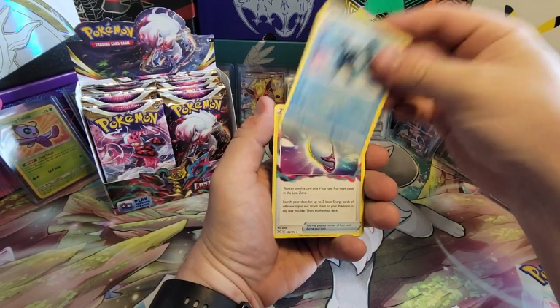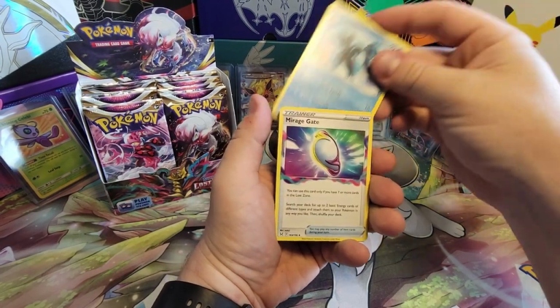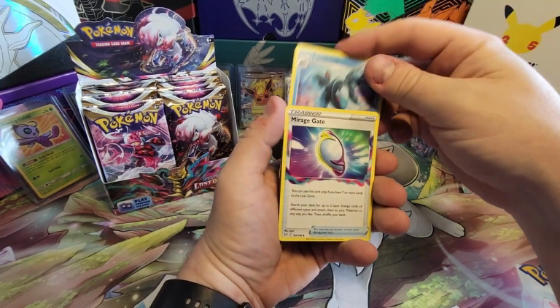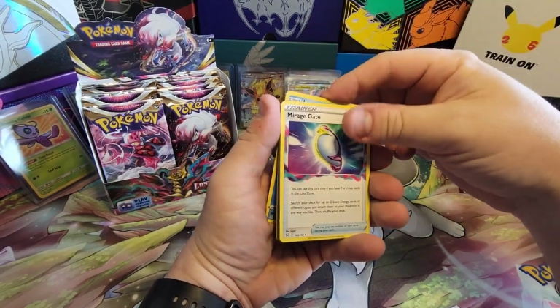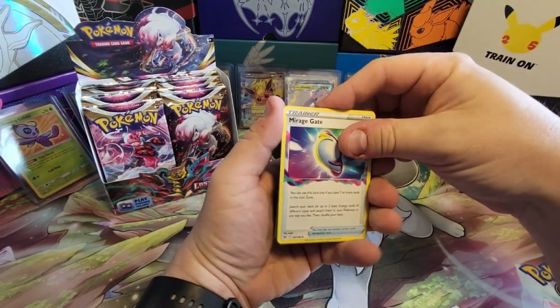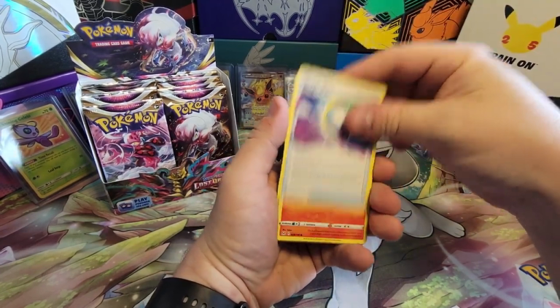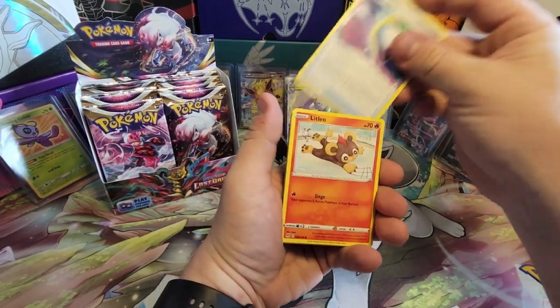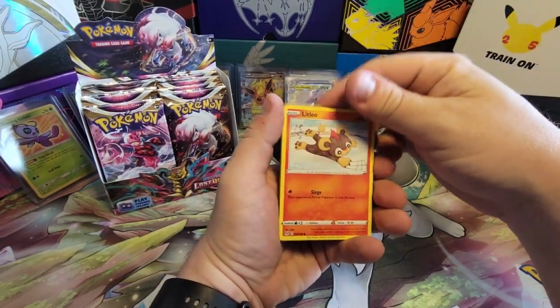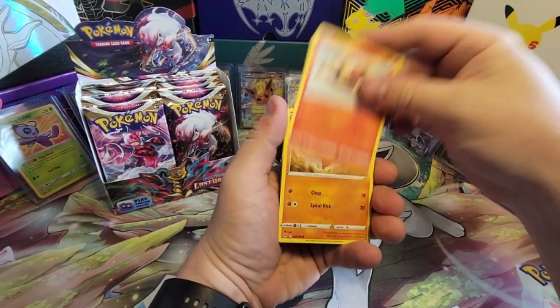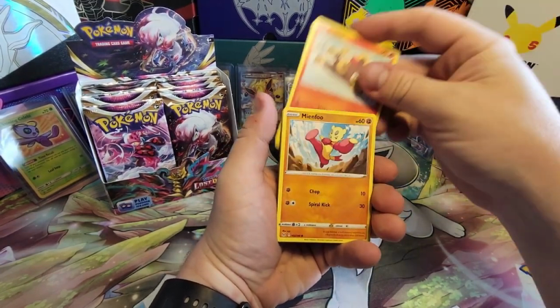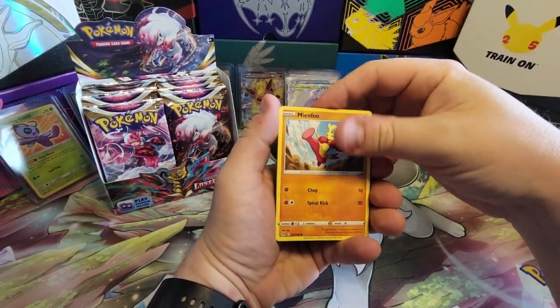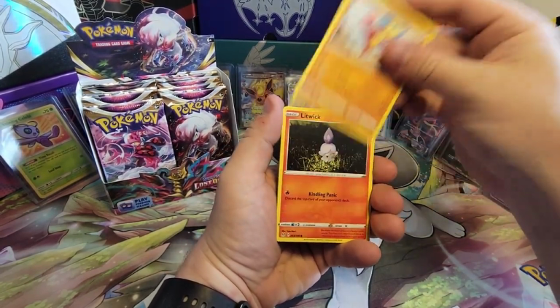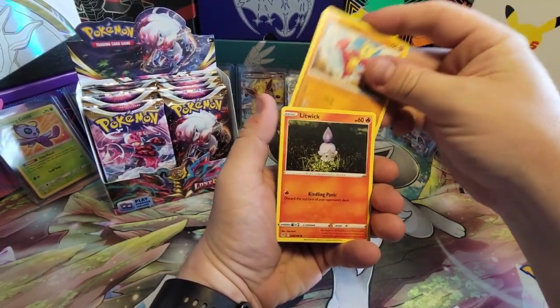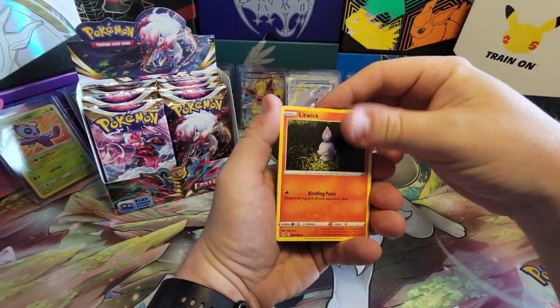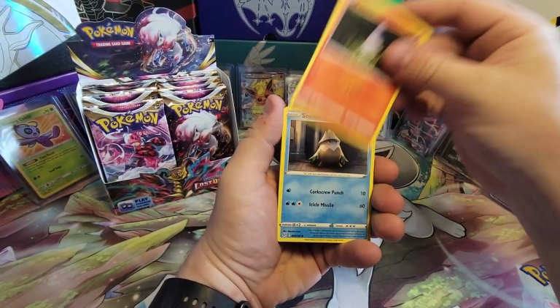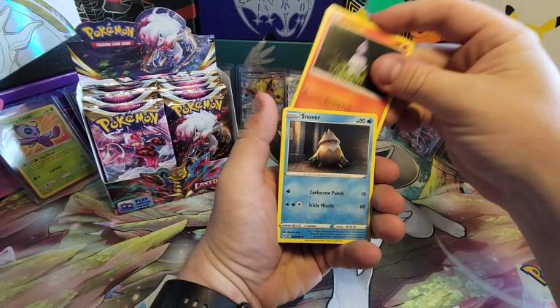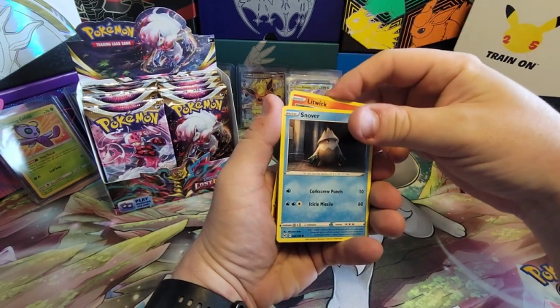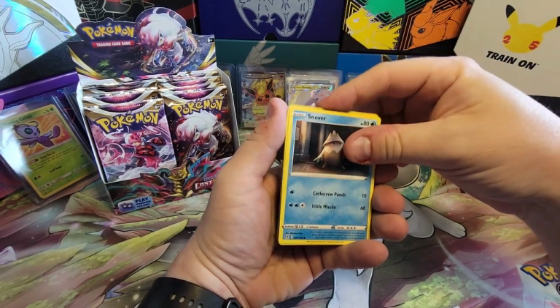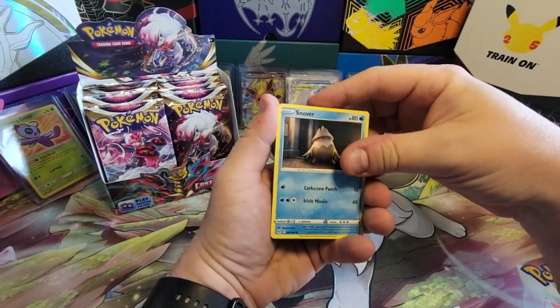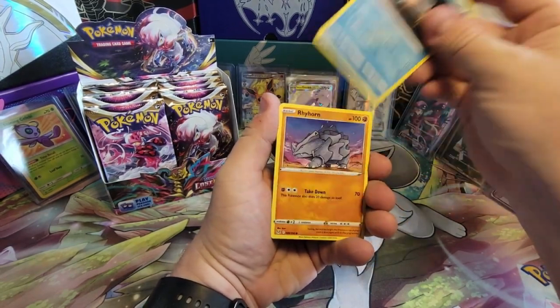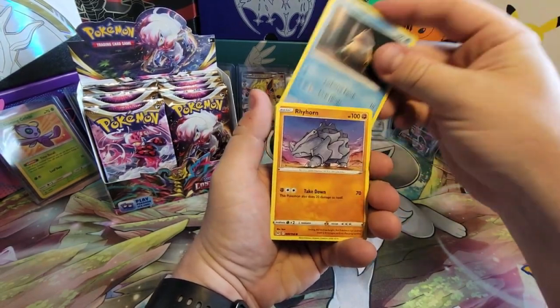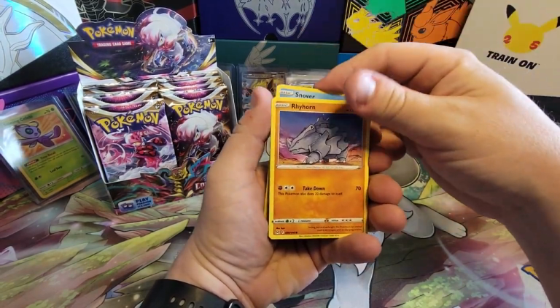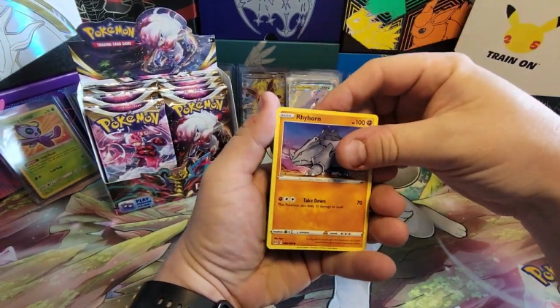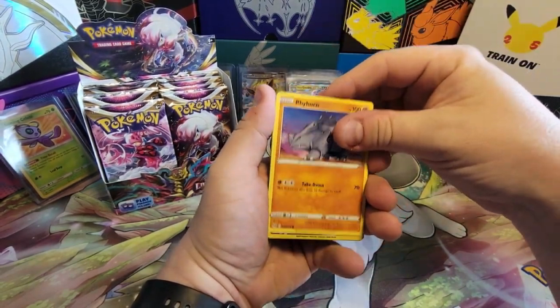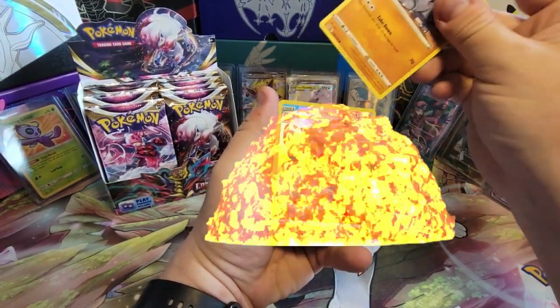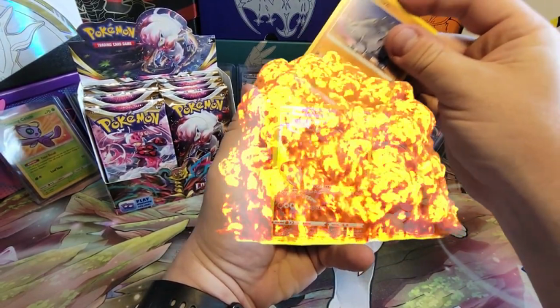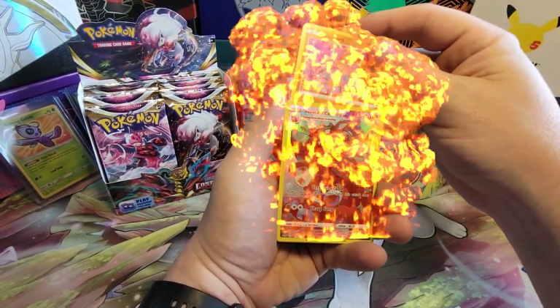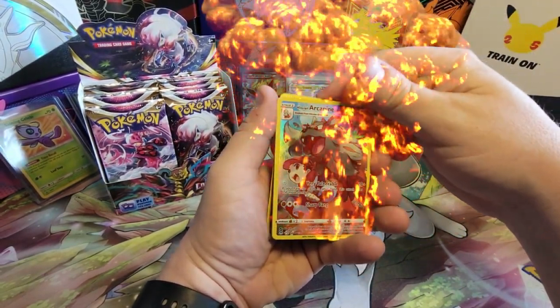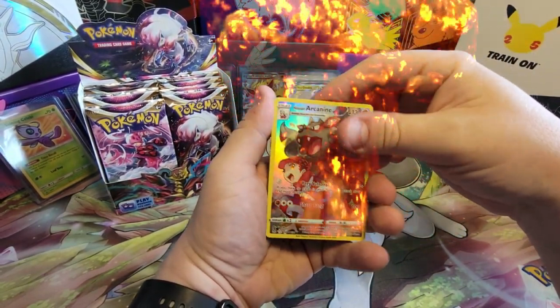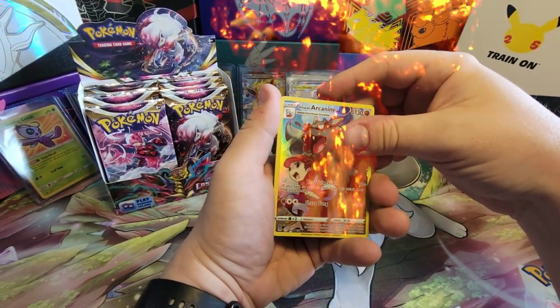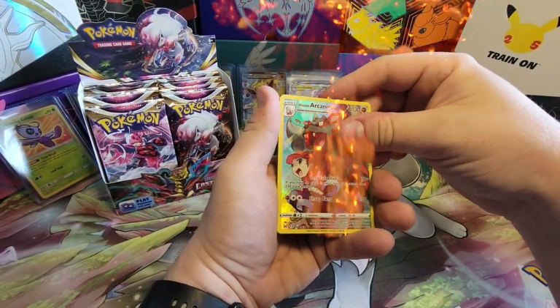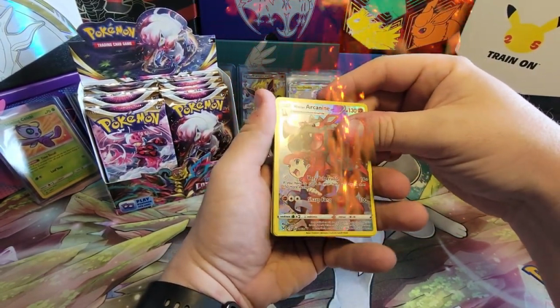Luminion, Mirage Gate again, Litleo, Aipom, Litwick, Snover, Rhyhorn, nice — Hisuian Arcanine! That's a good one. Nice Trainer Gallery card.